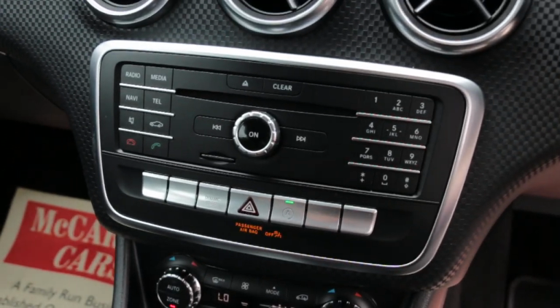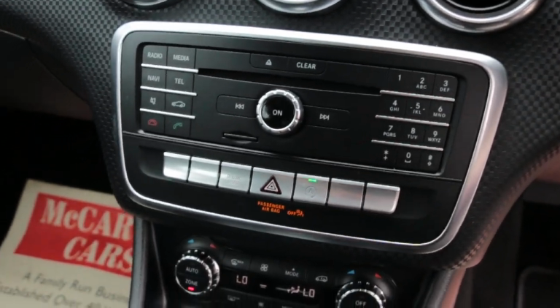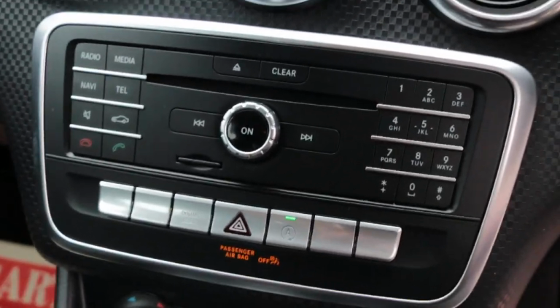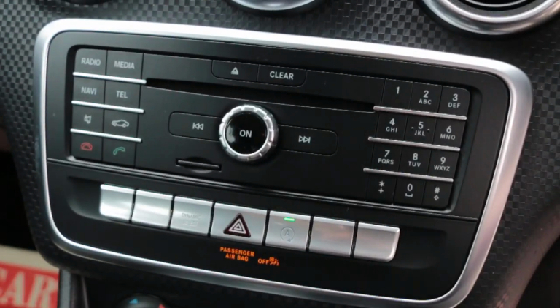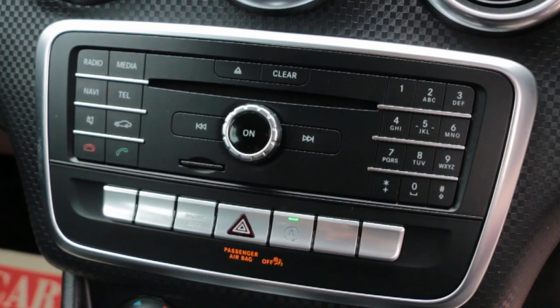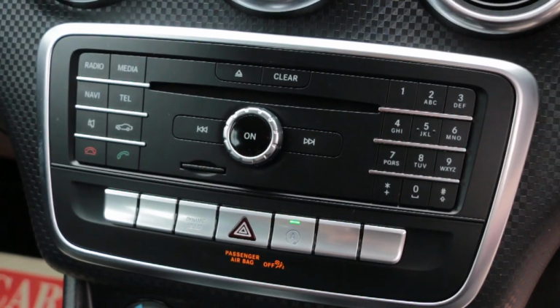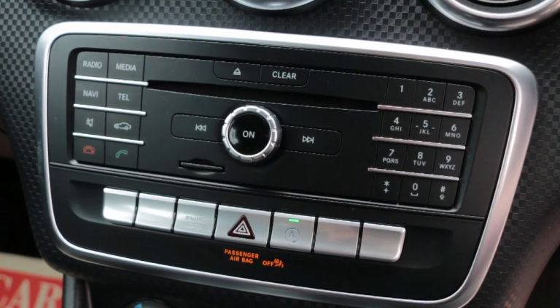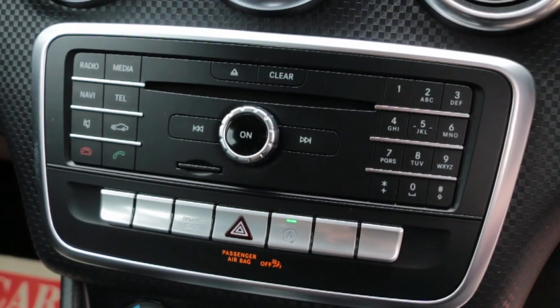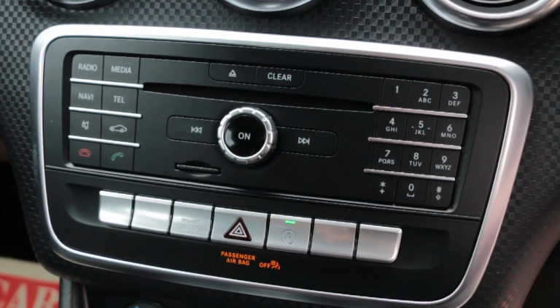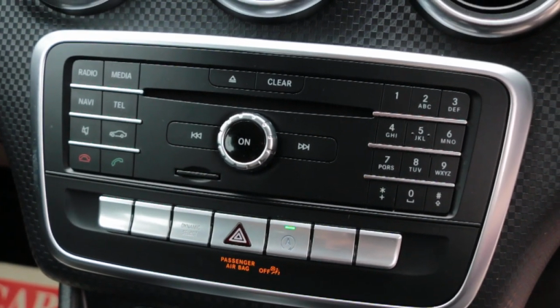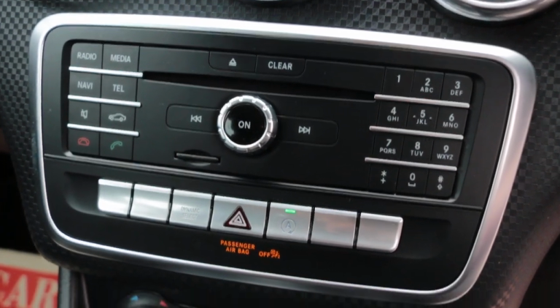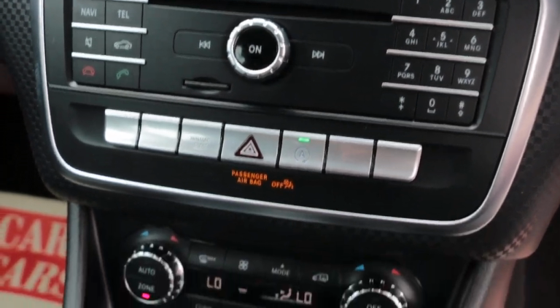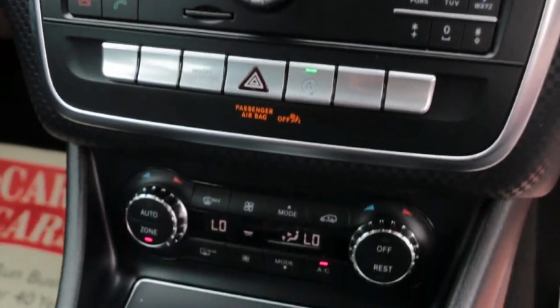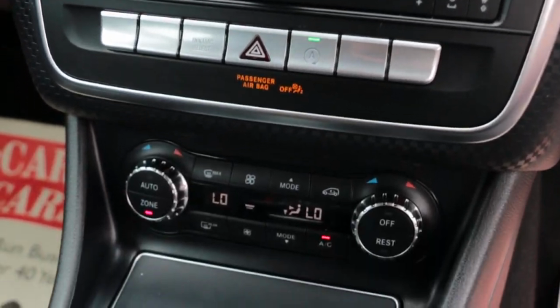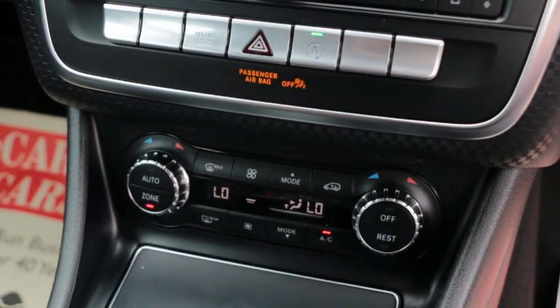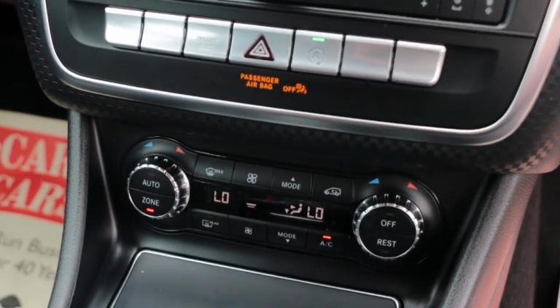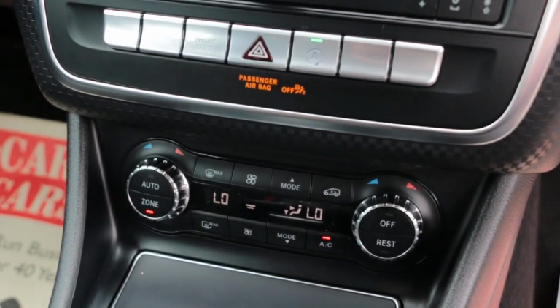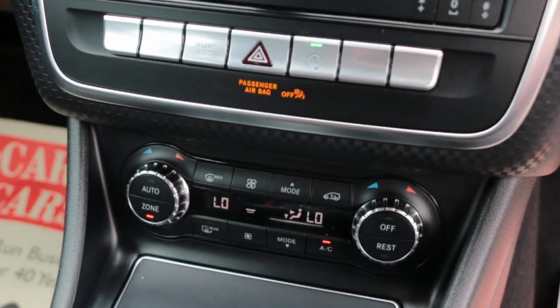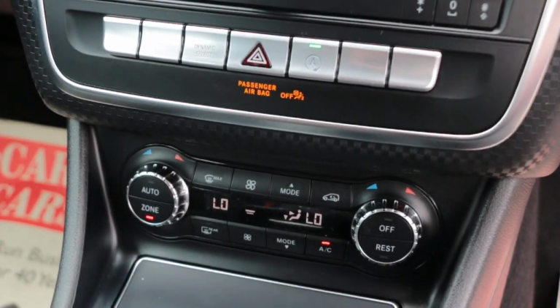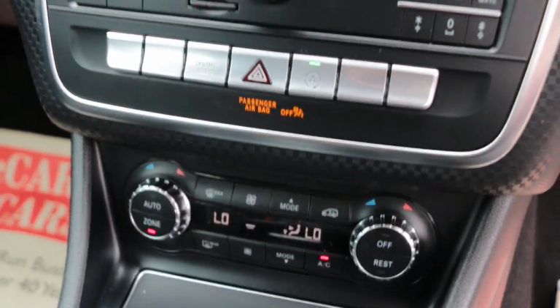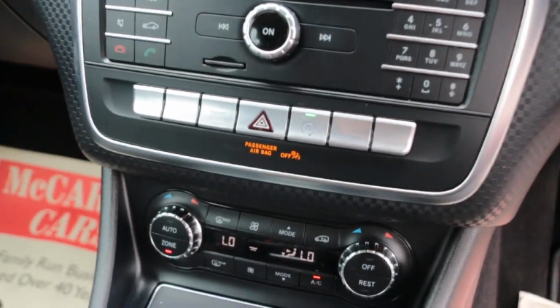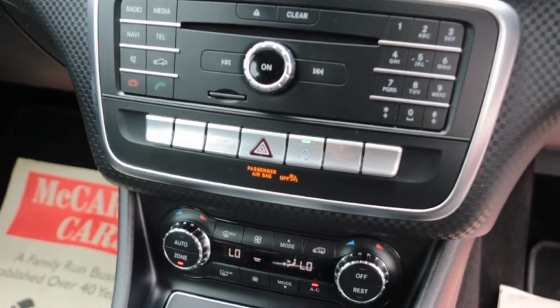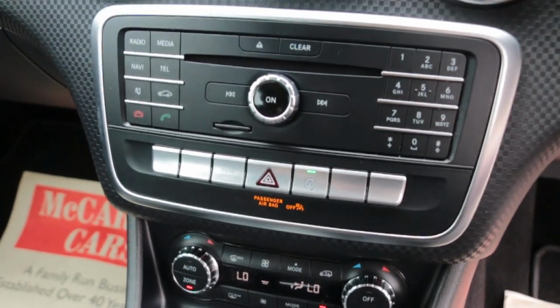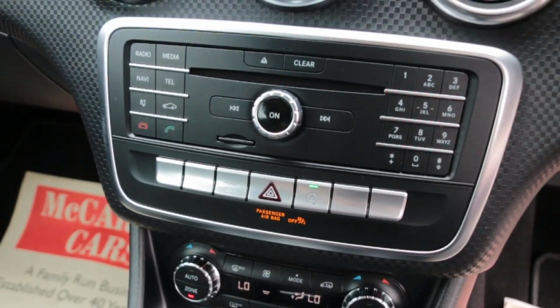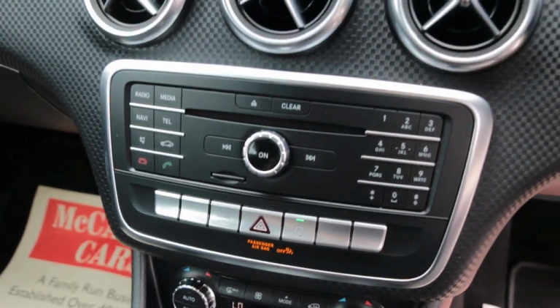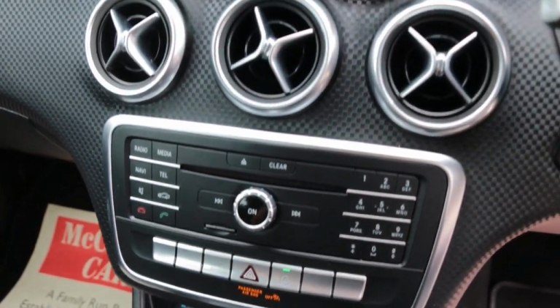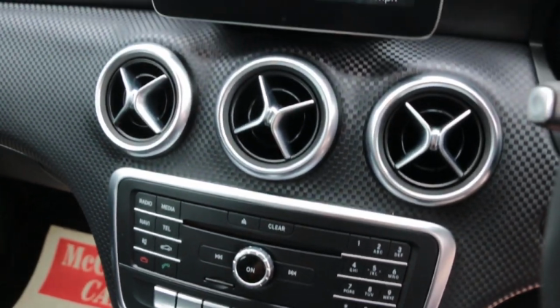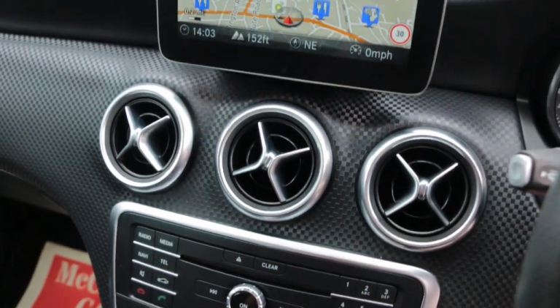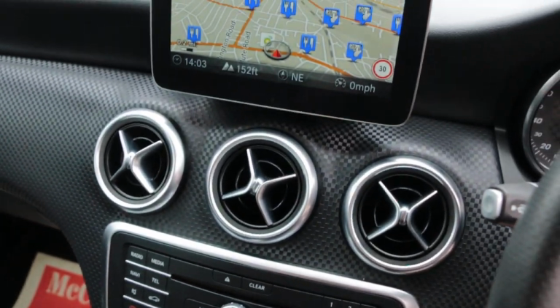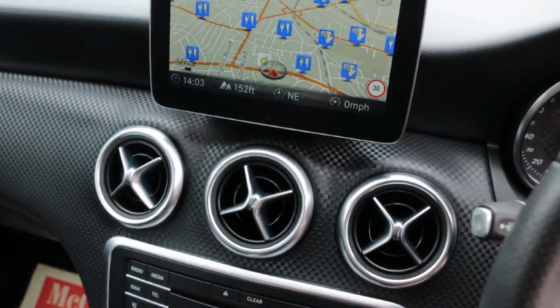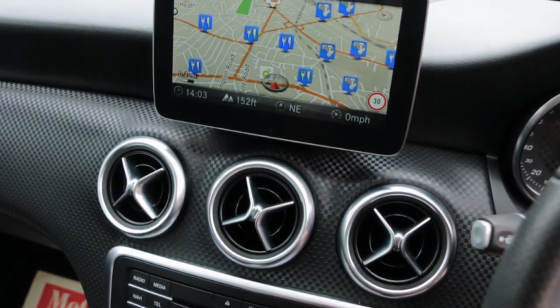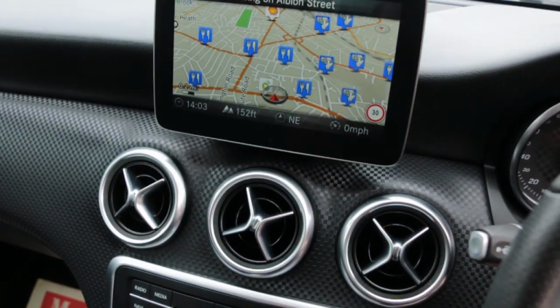Select drive, dynamic select, two-zone climate control air conditioning. Thank you for watching.